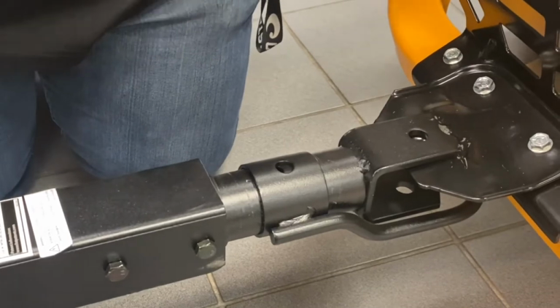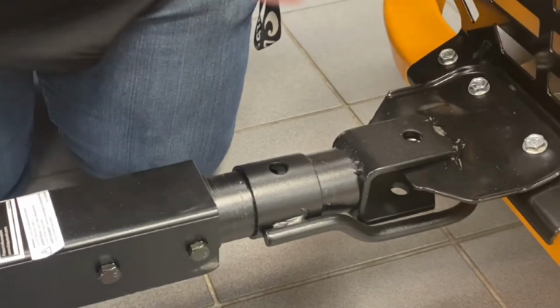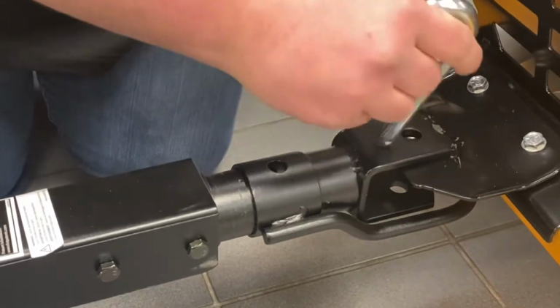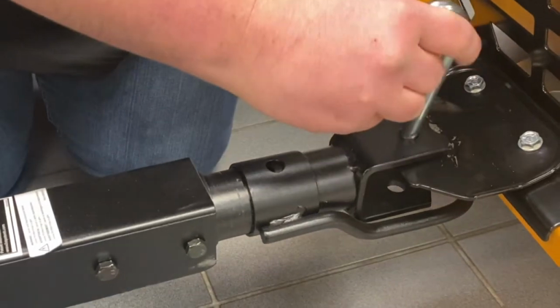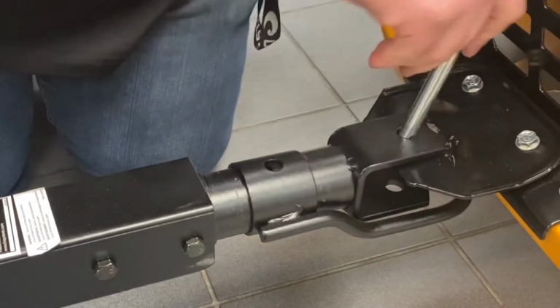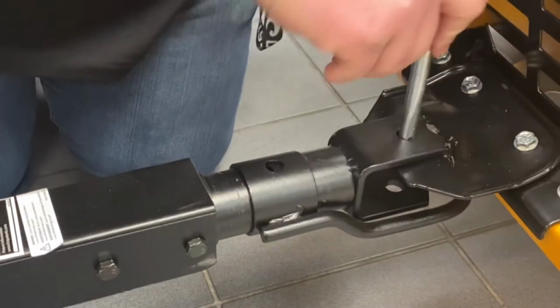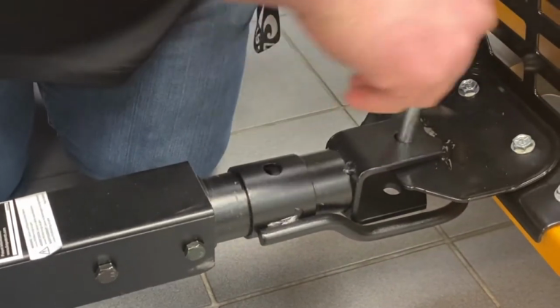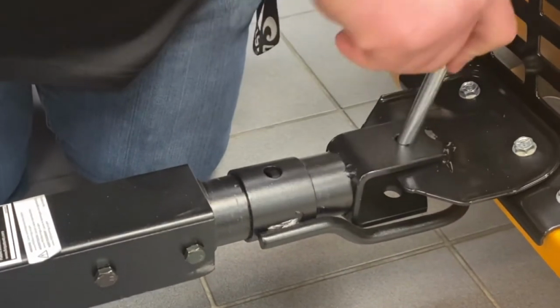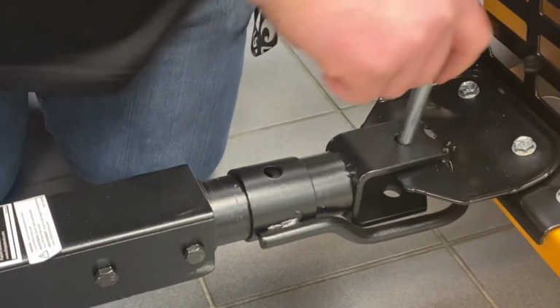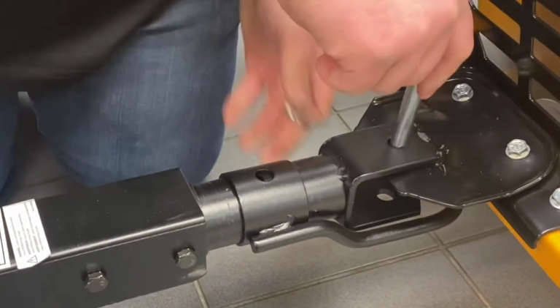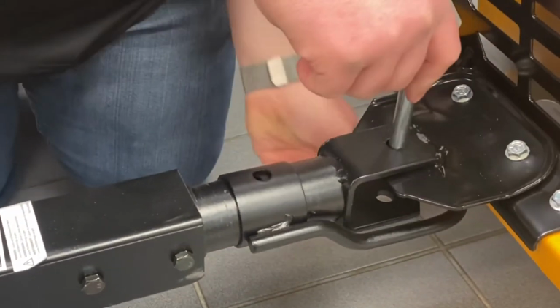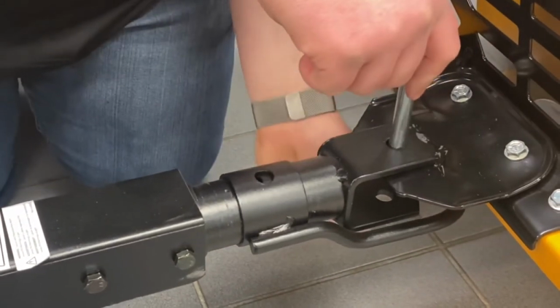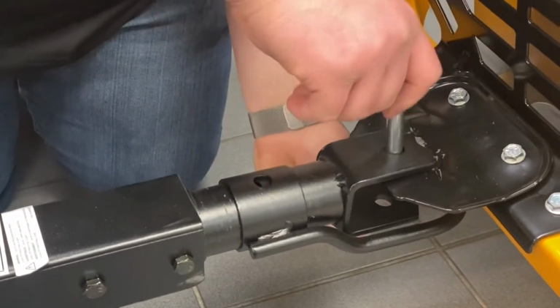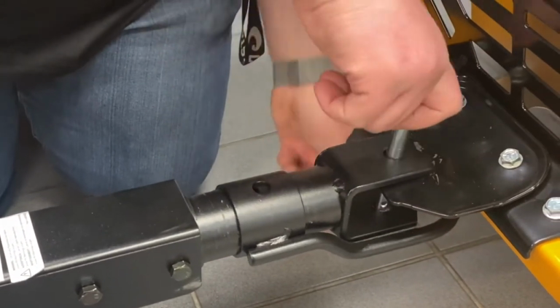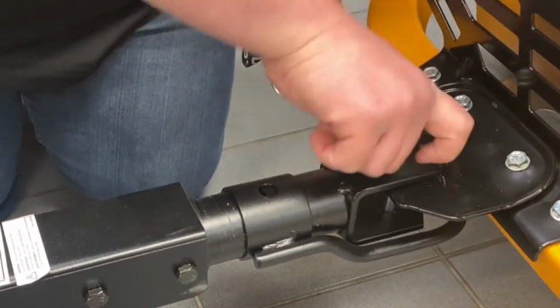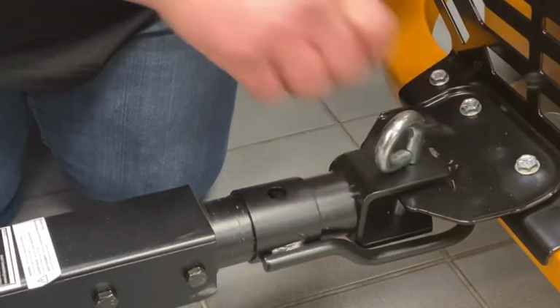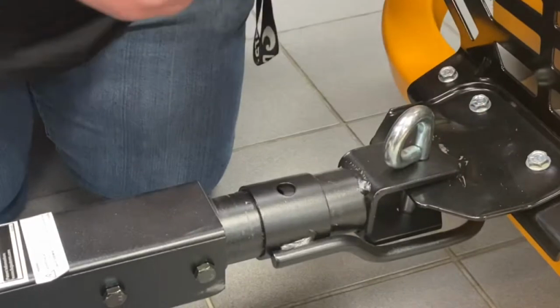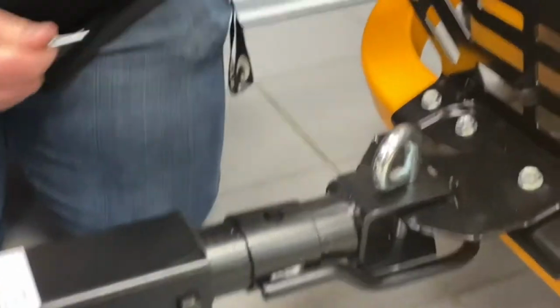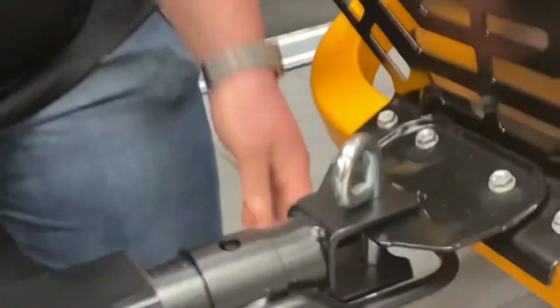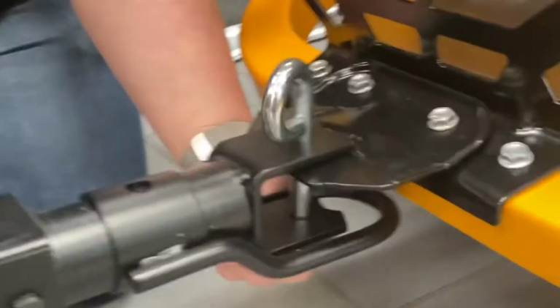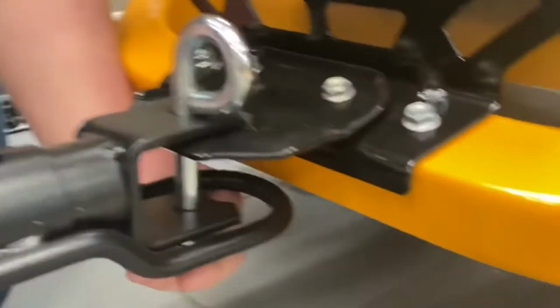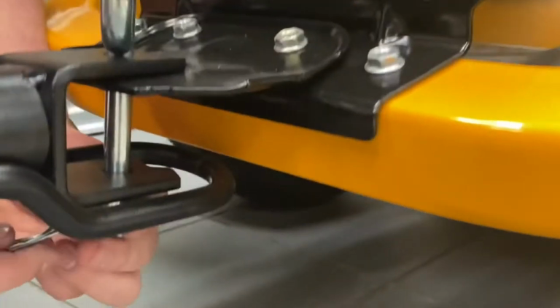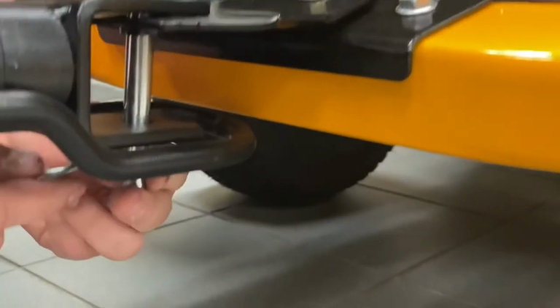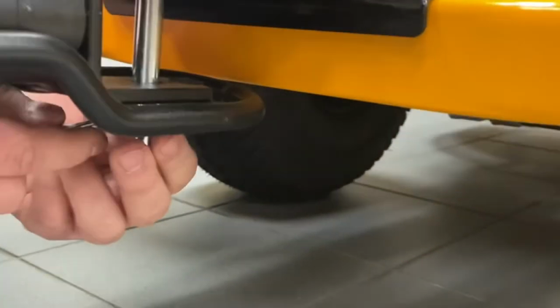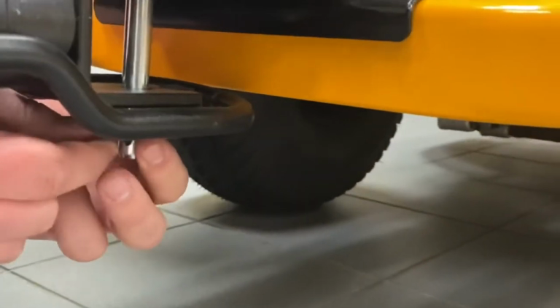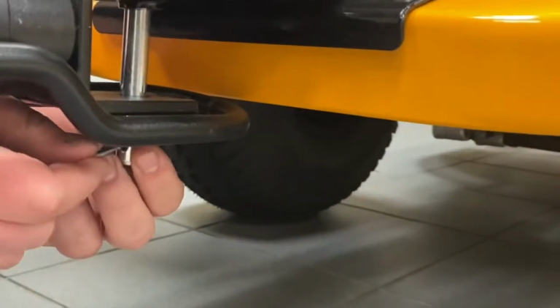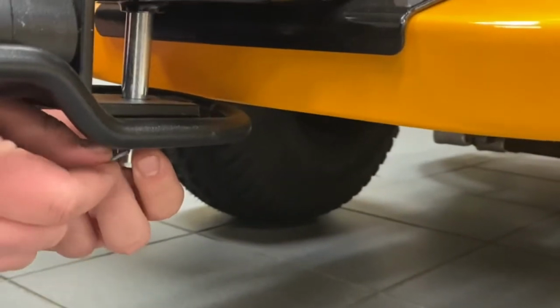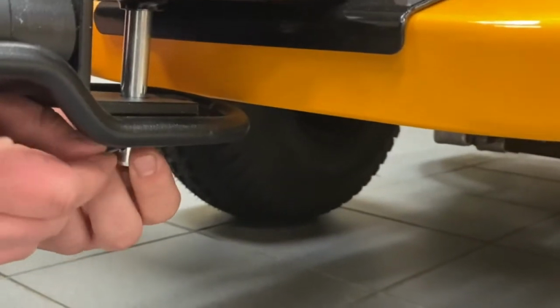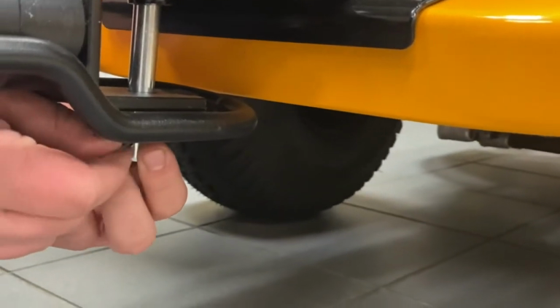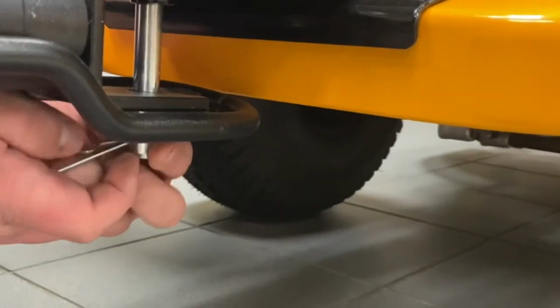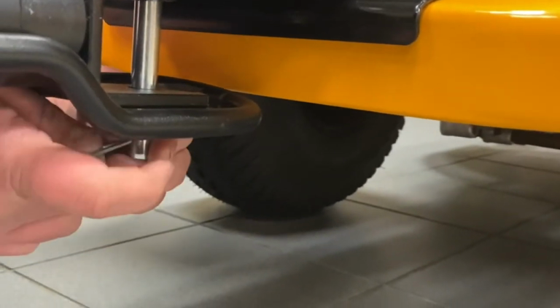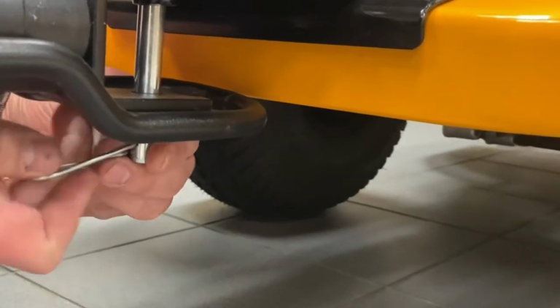This hitch will also pivot up to 20 degrees when traveling over rough terrain, and you also have a generous 13 inches of ground clearance.